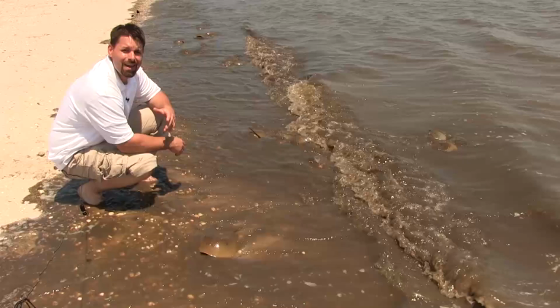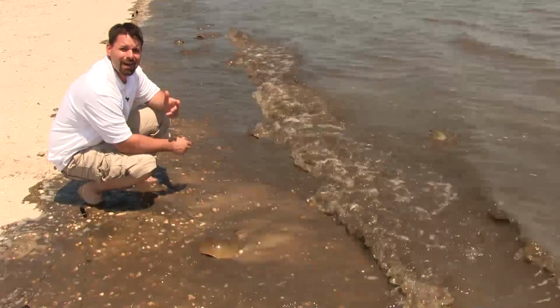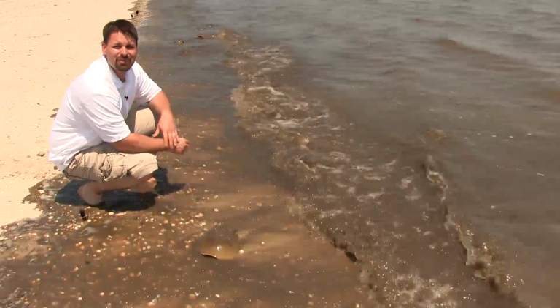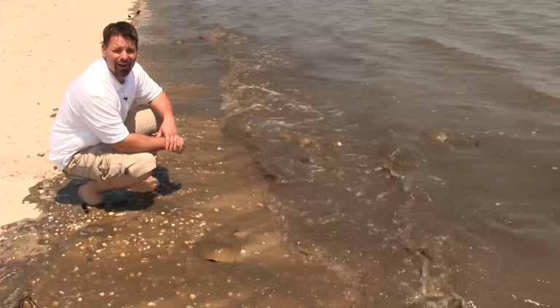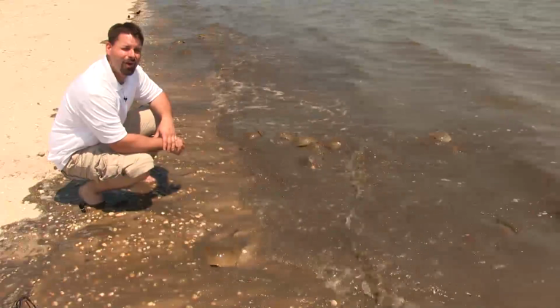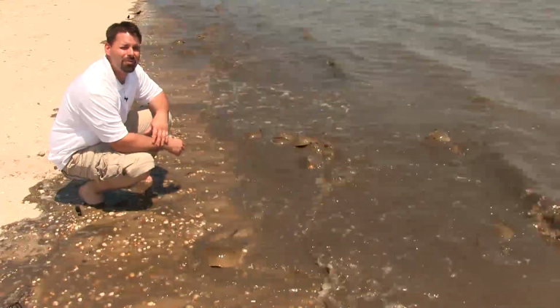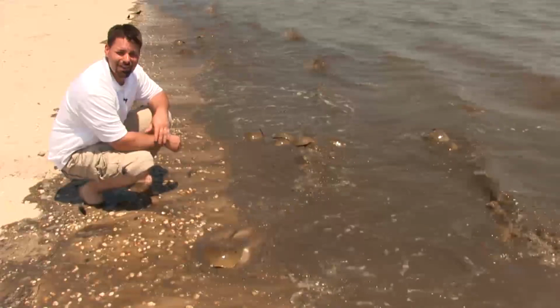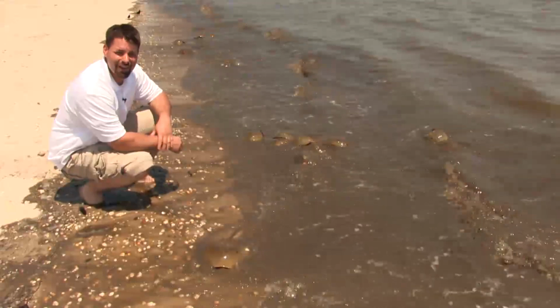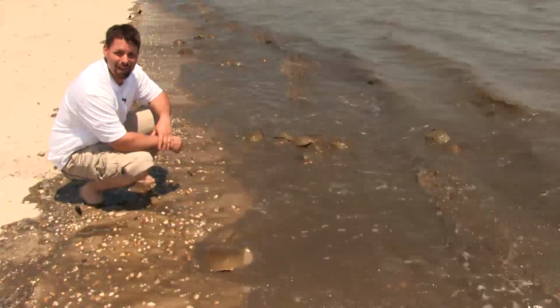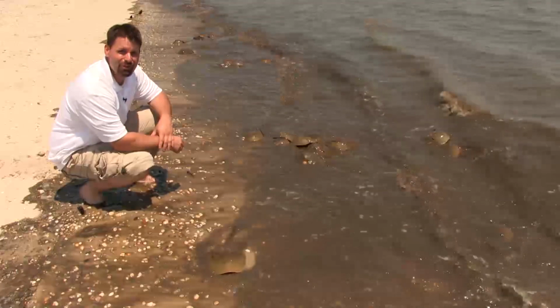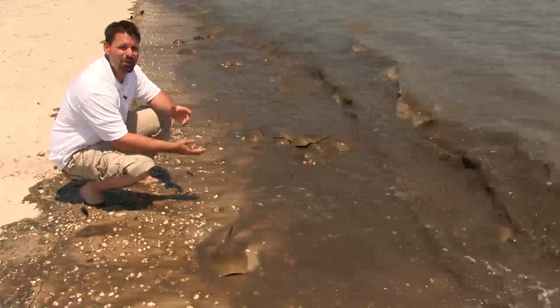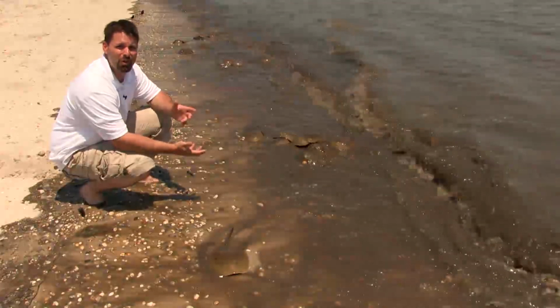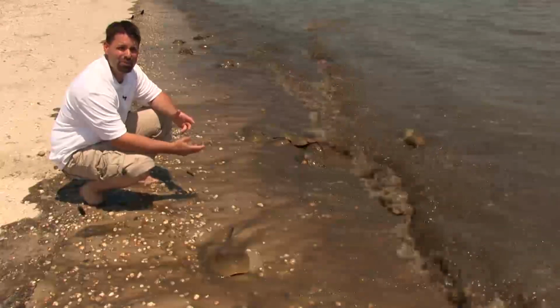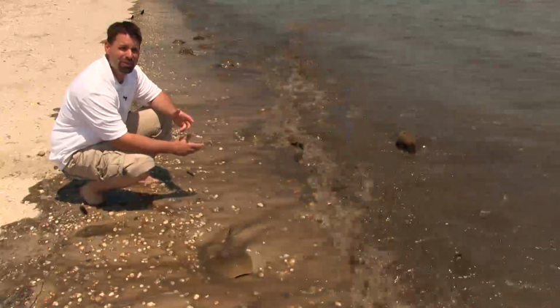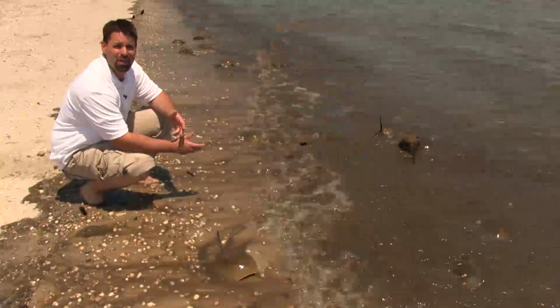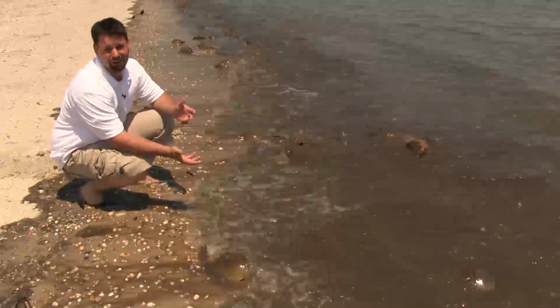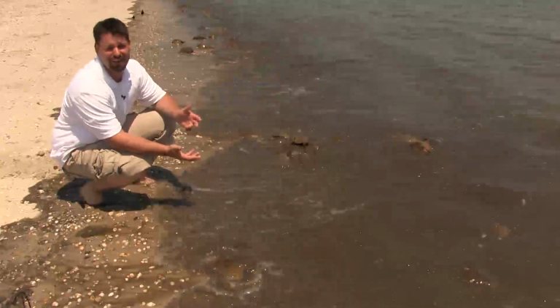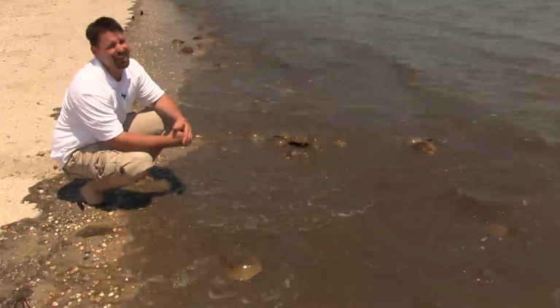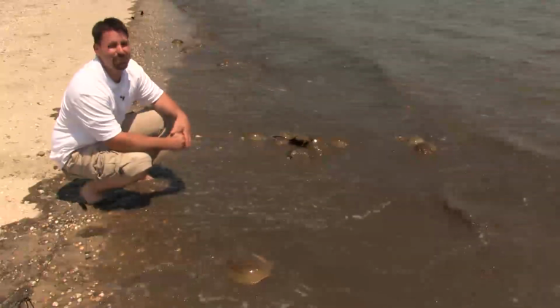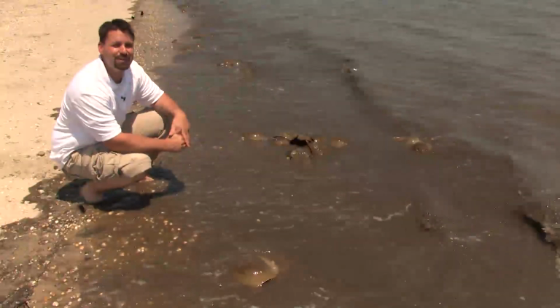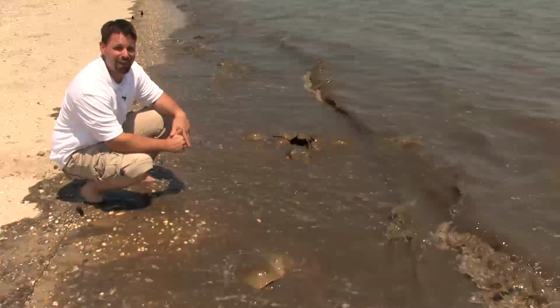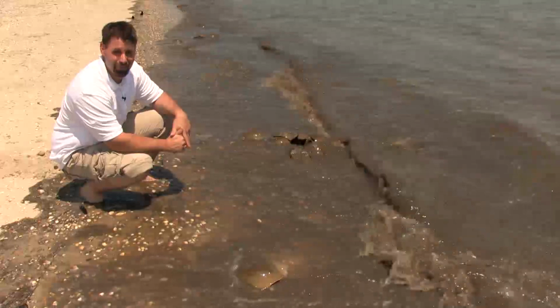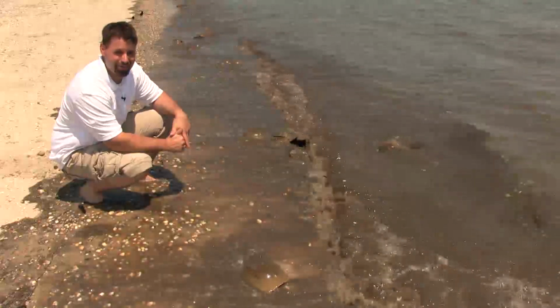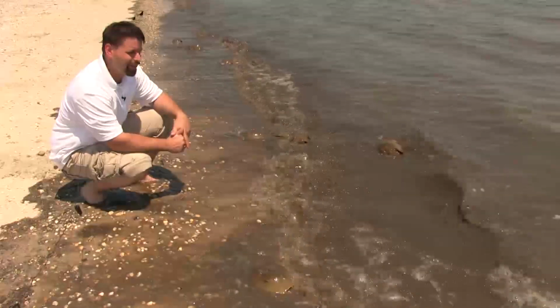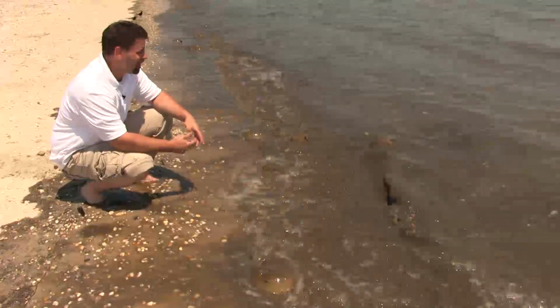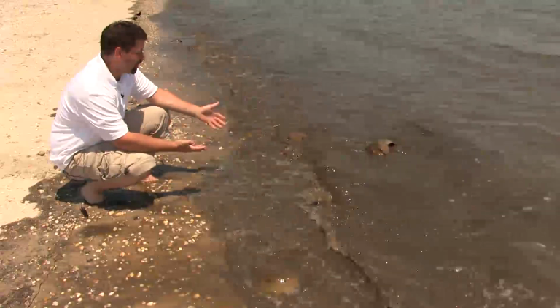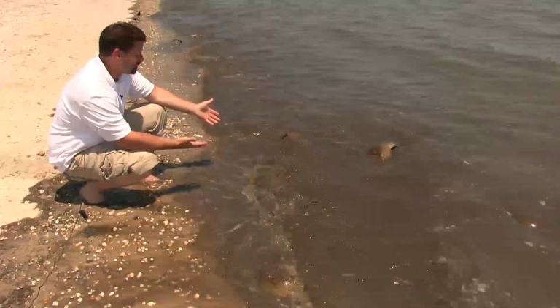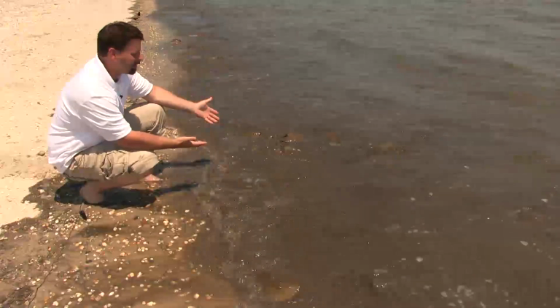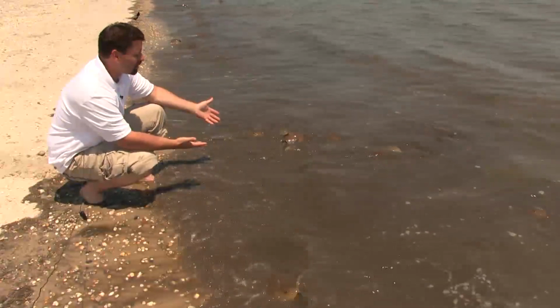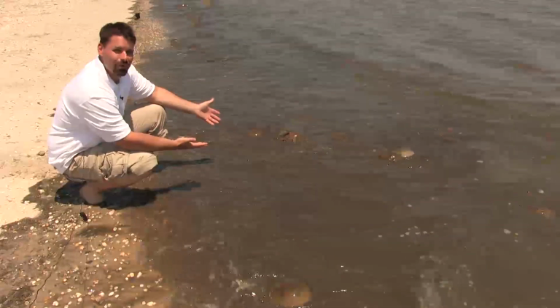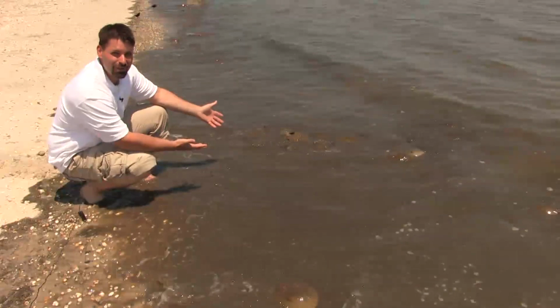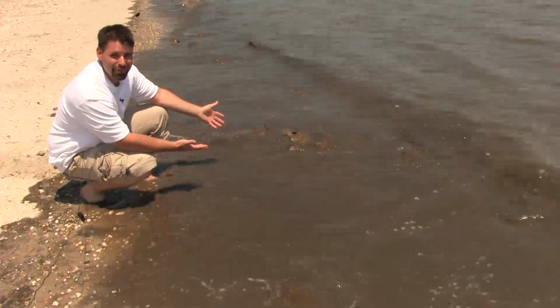Hi, I'm Jared. Welcome to Fun Science Demos here on location on the sunny, sandy beaches of Delaware. Take a look. What do you see?